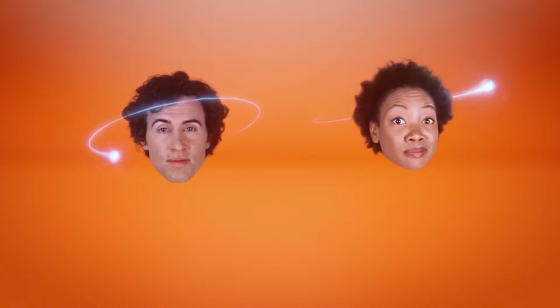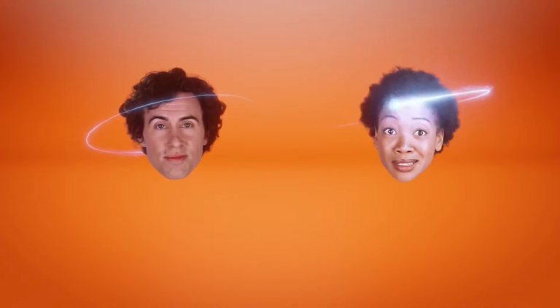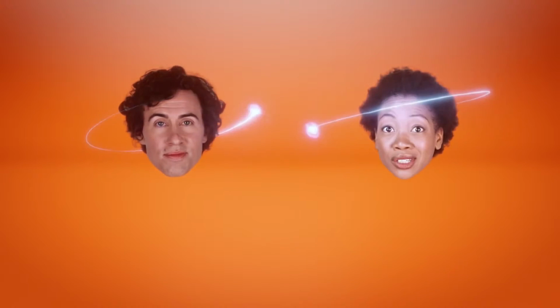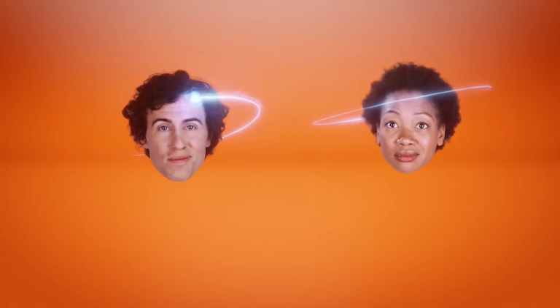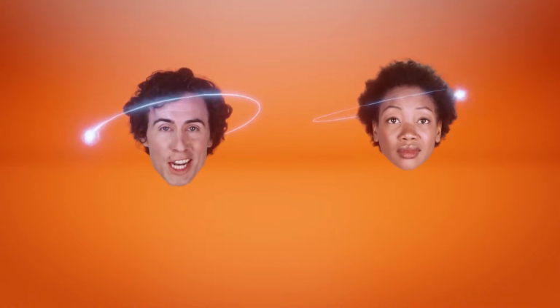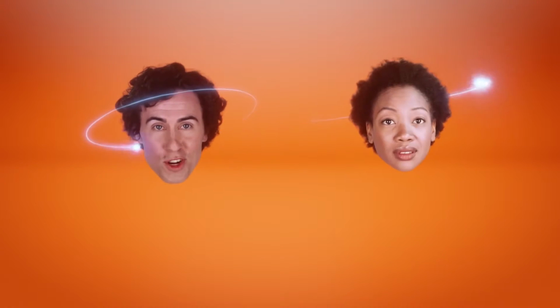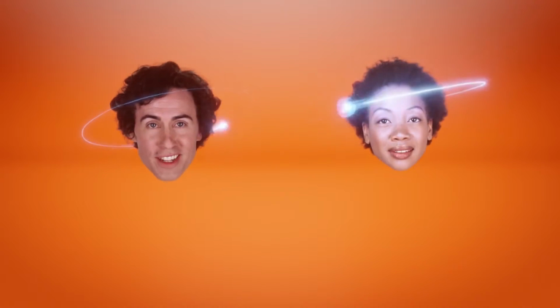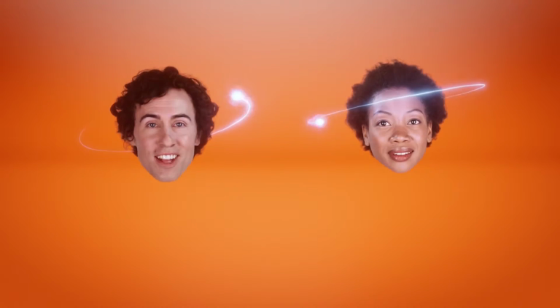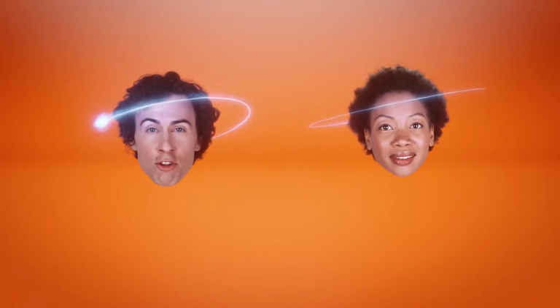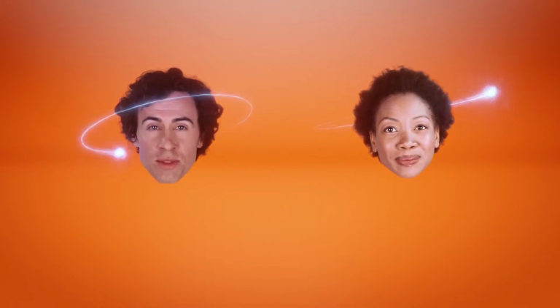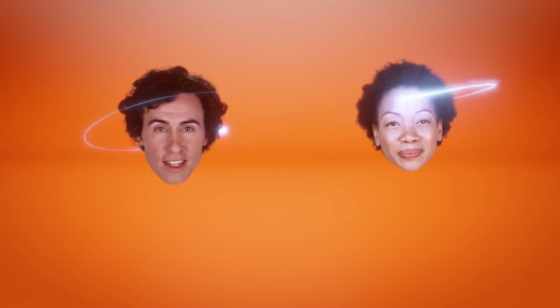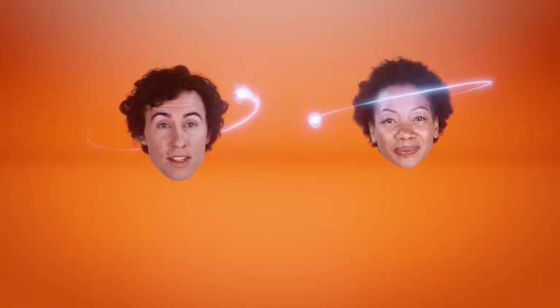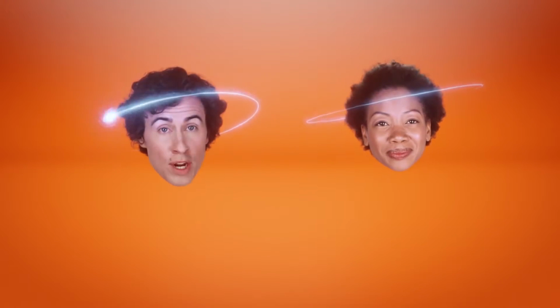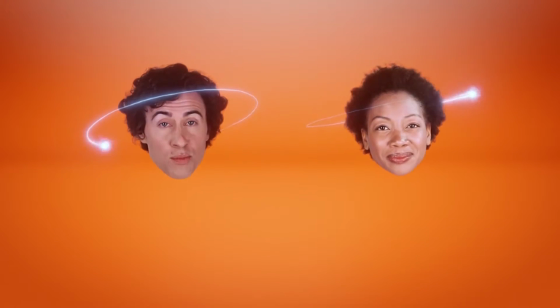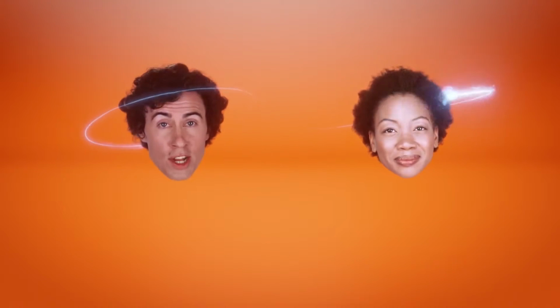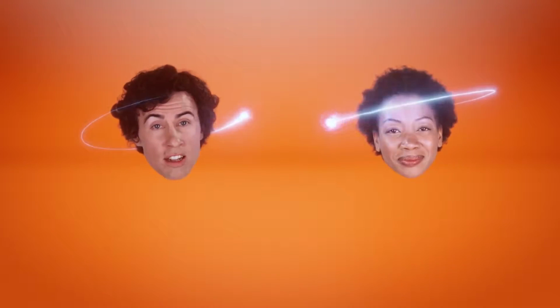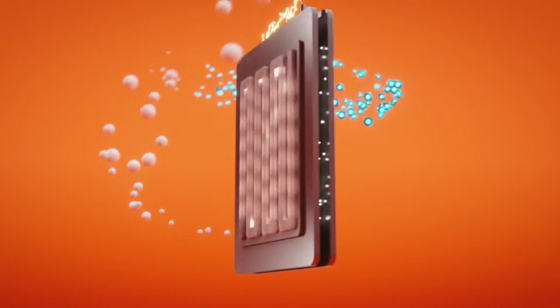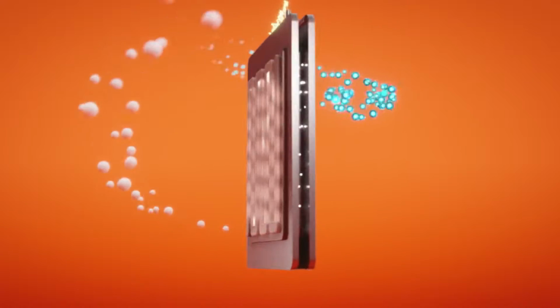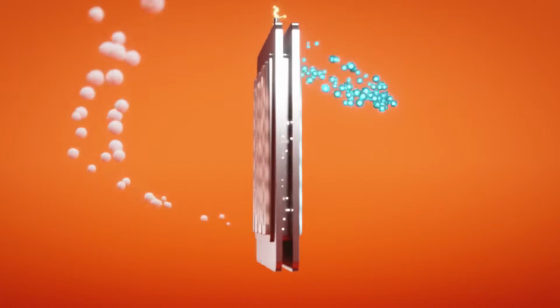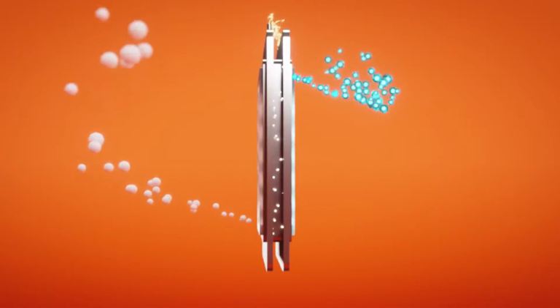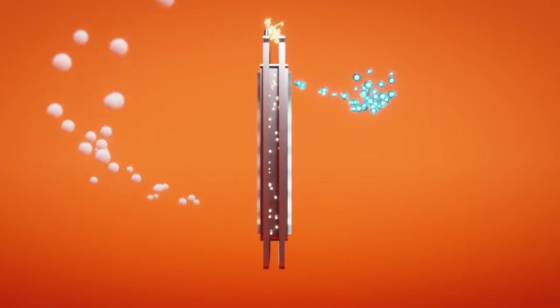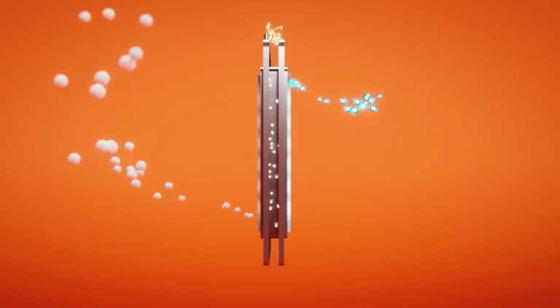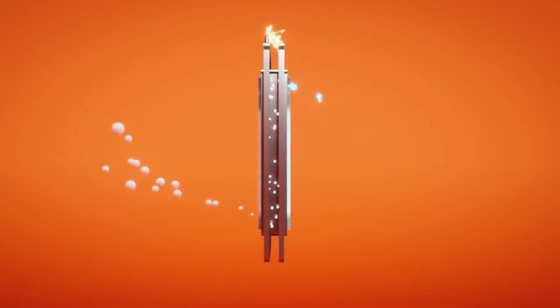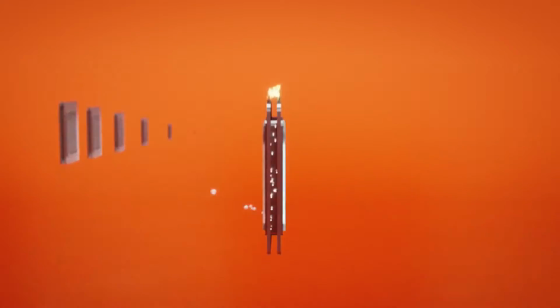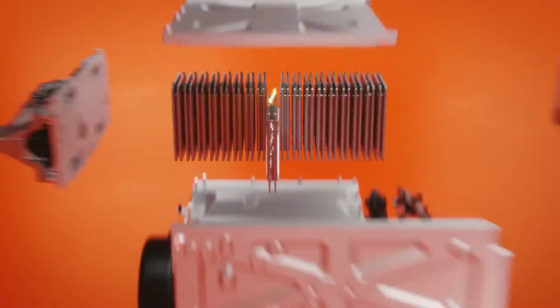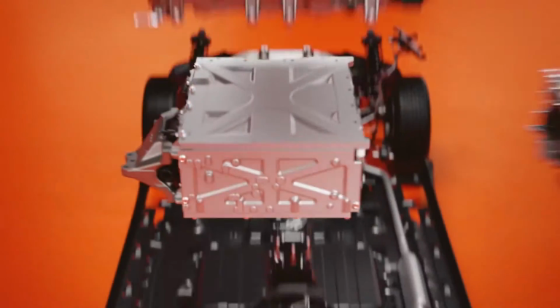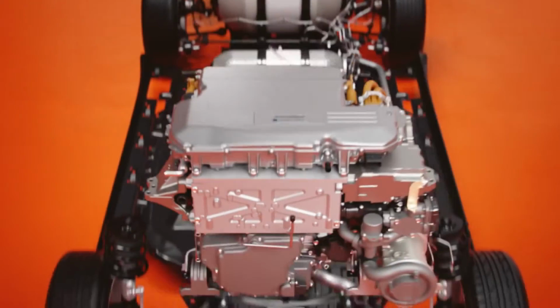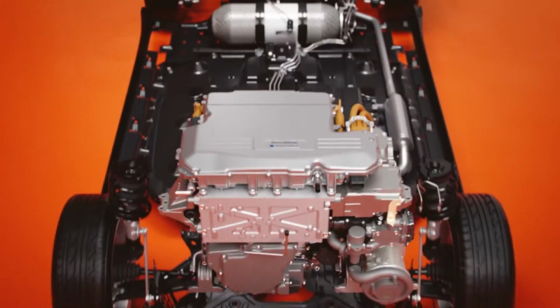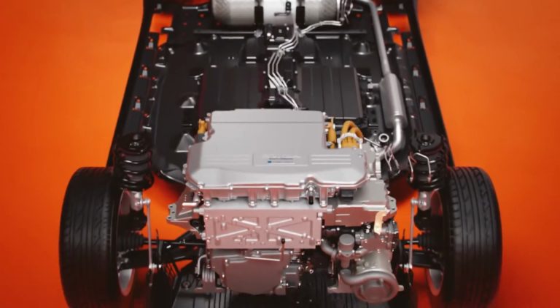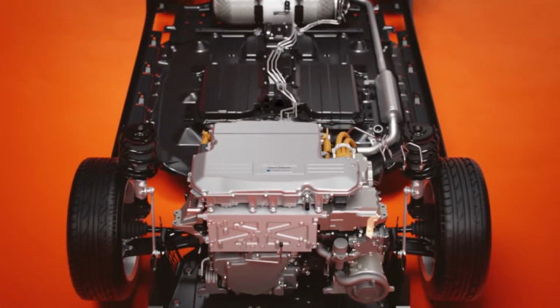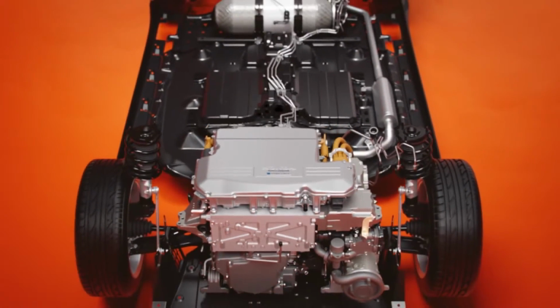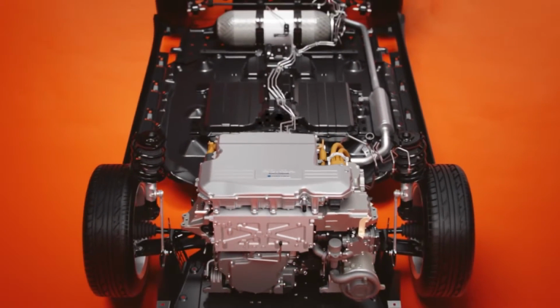It's basically magic. To get even more nerdy, the hydrogen reacts with a catalyst, separating into protons and electrons. The protons pass through a membrane, while the electrons are diverted to the electric motor to make the car go.